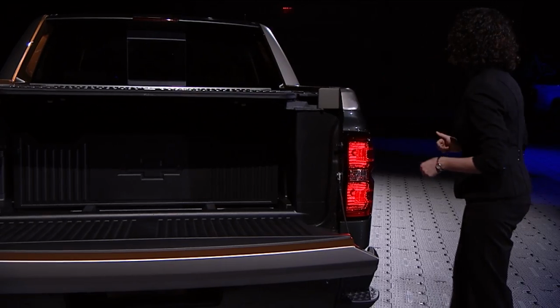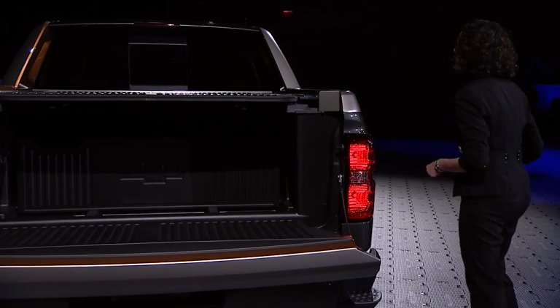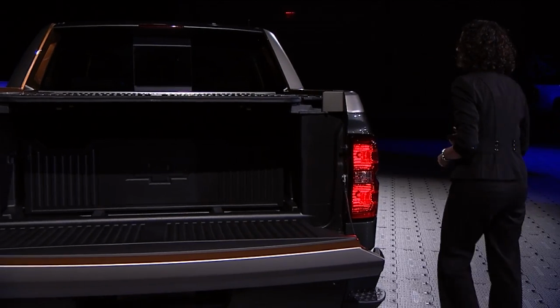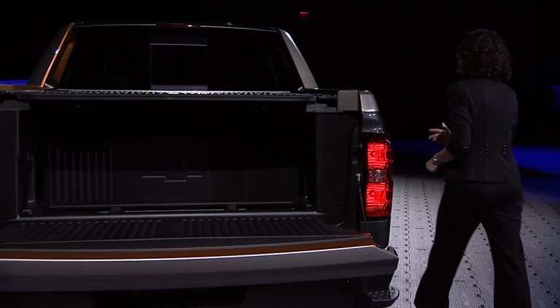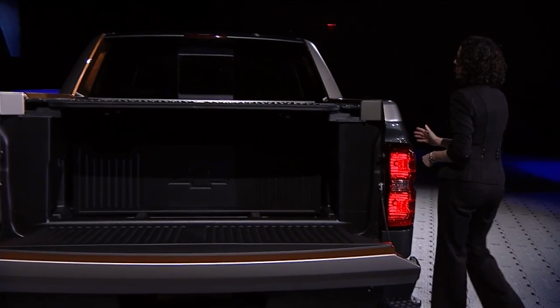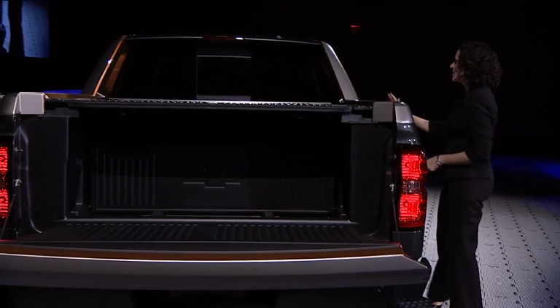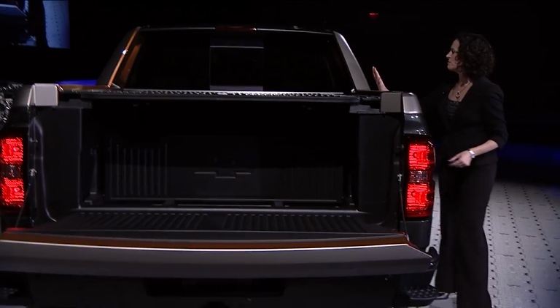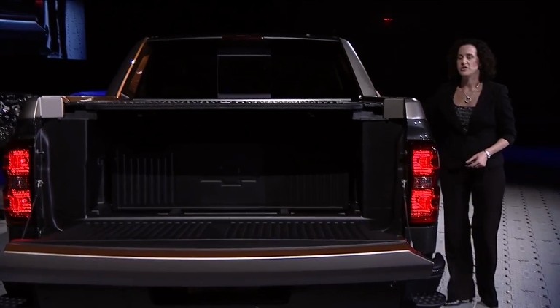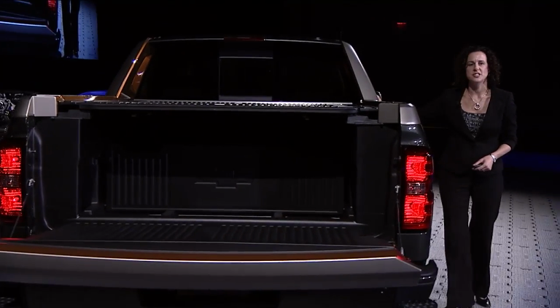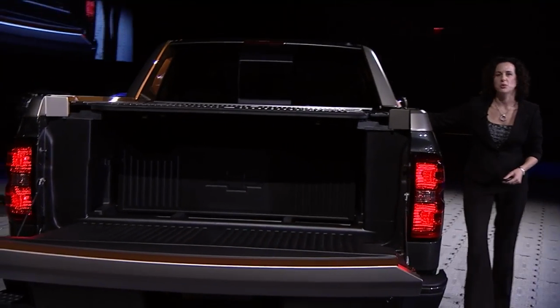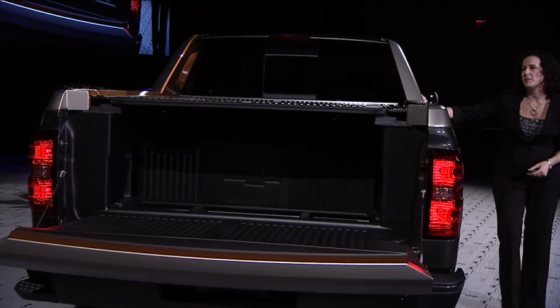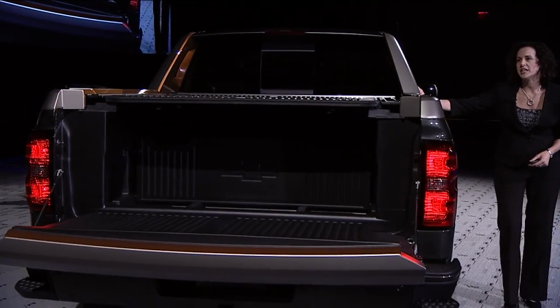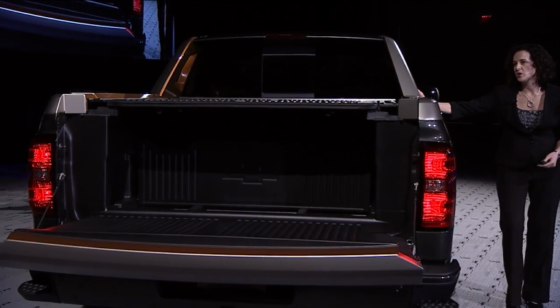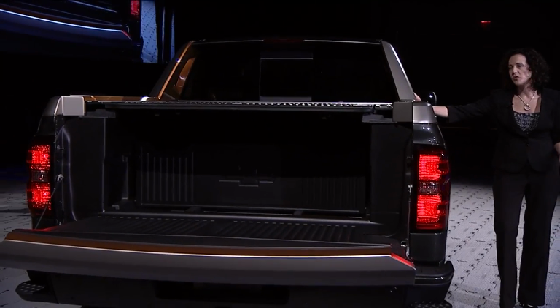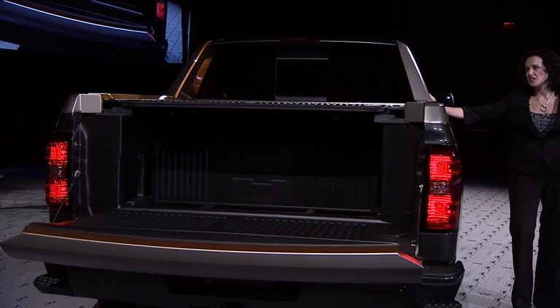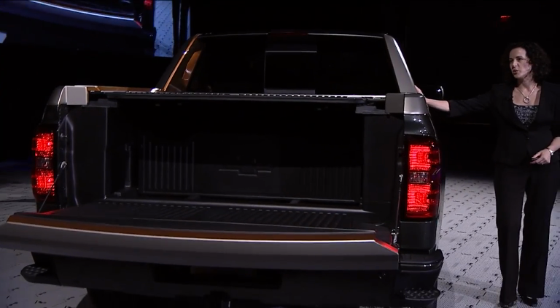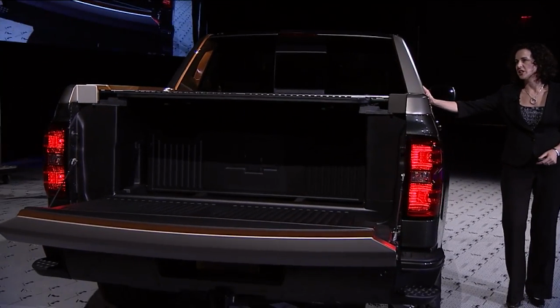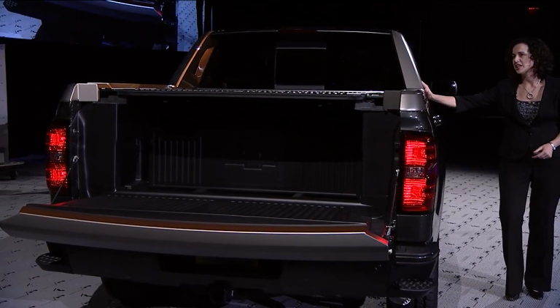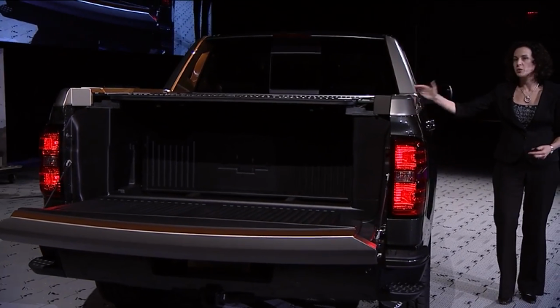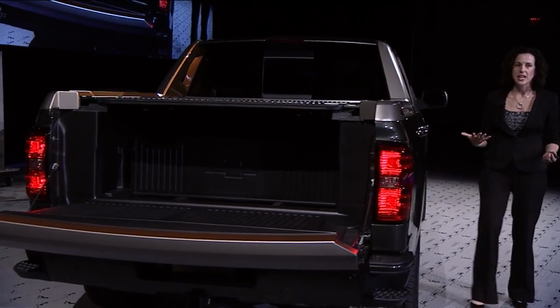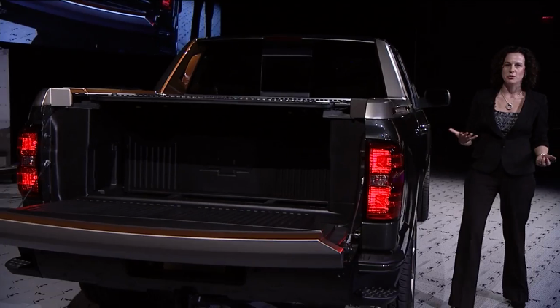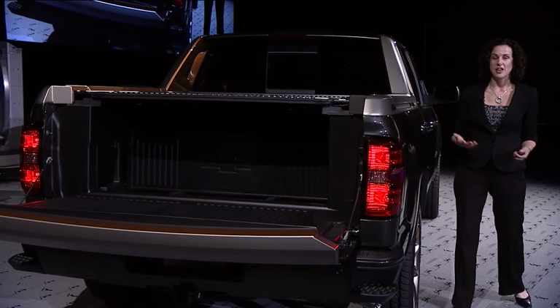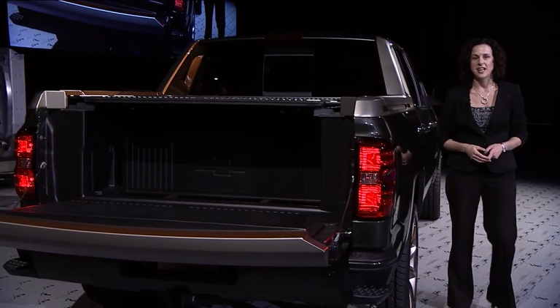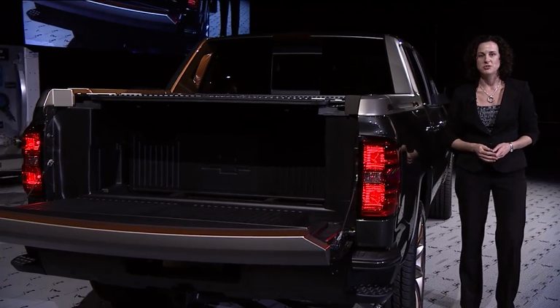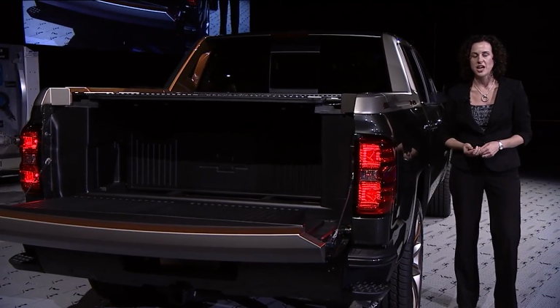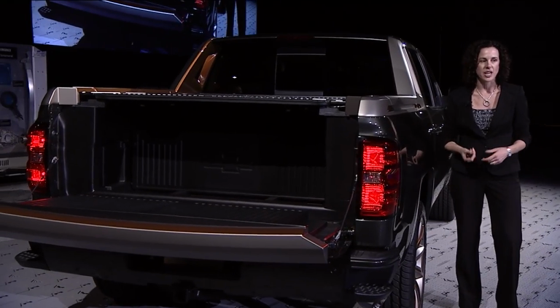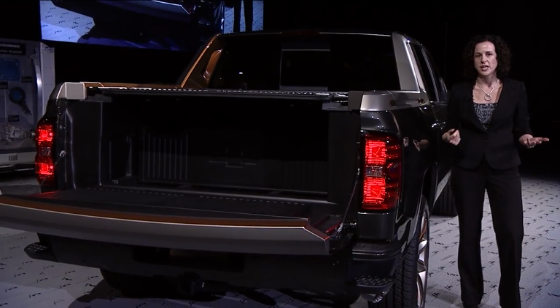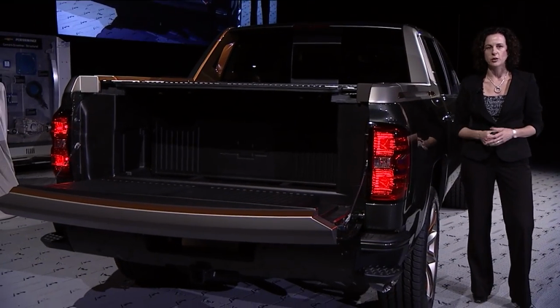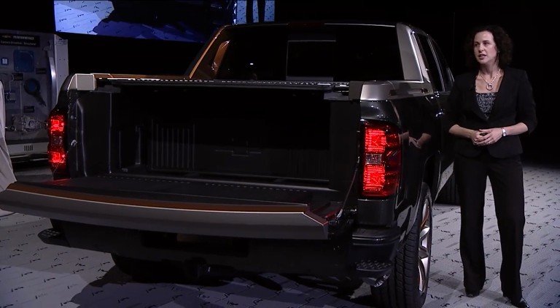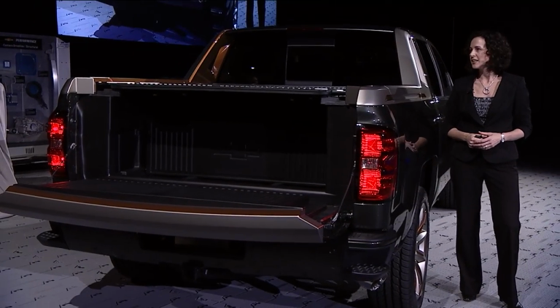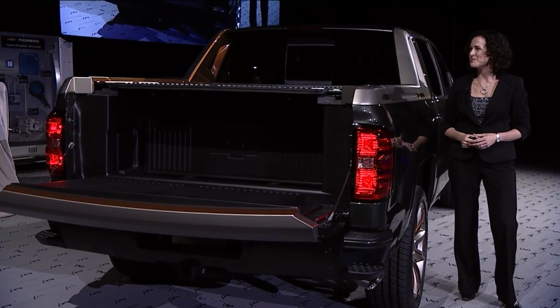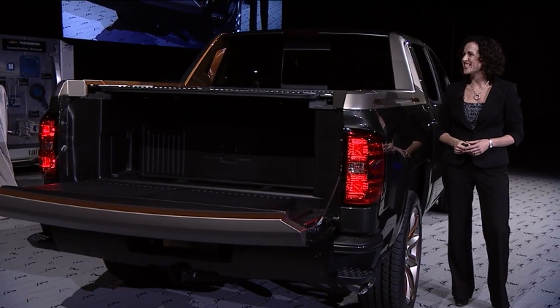On top, great-looking buttress and sports bar that give it an overall sporty look. We're really happy with how this concept turned out, and we can't wait to hear what our customers think.